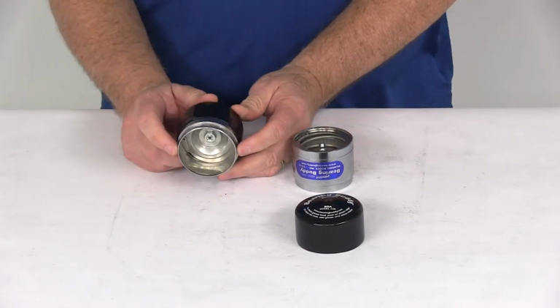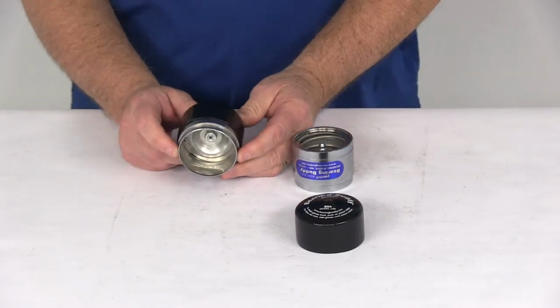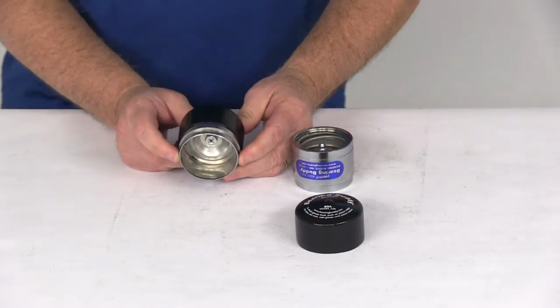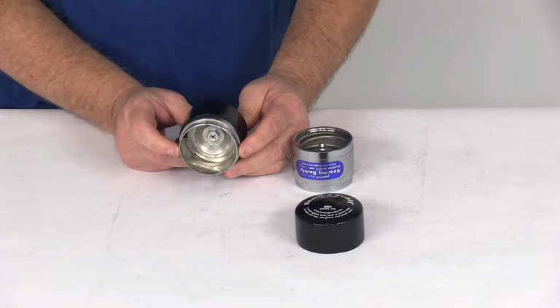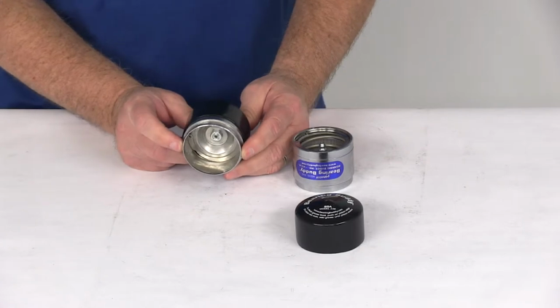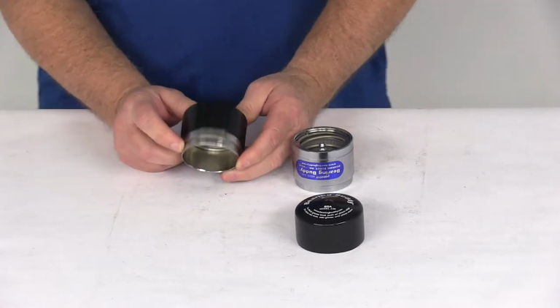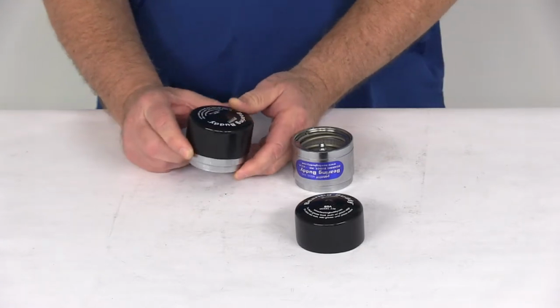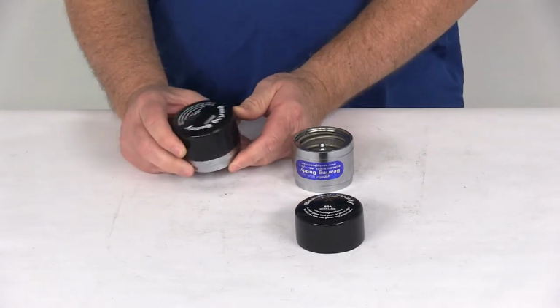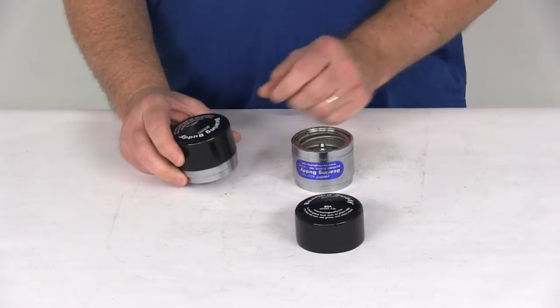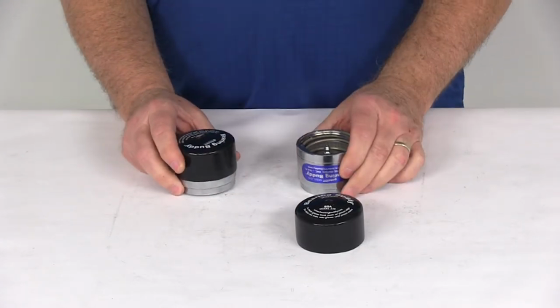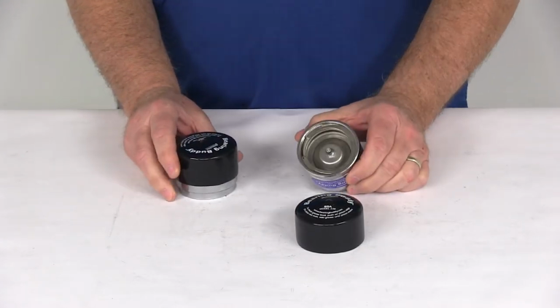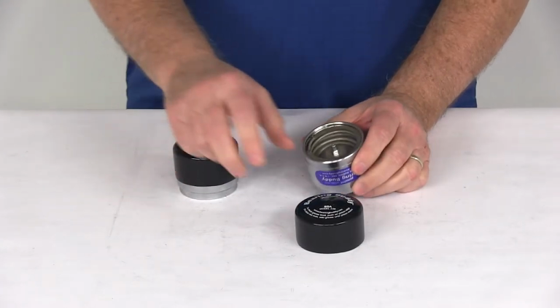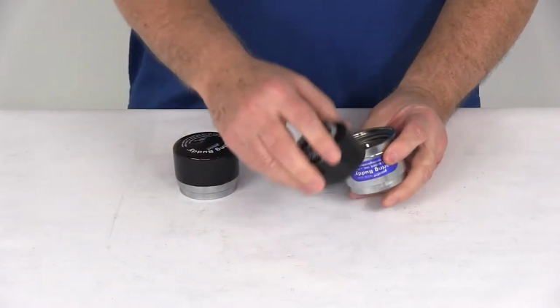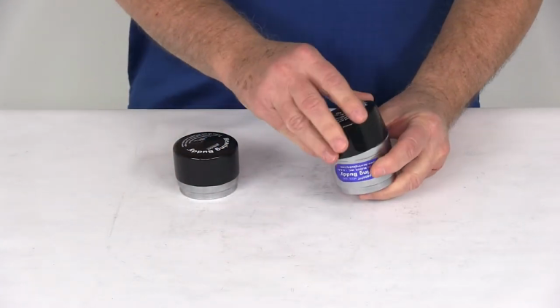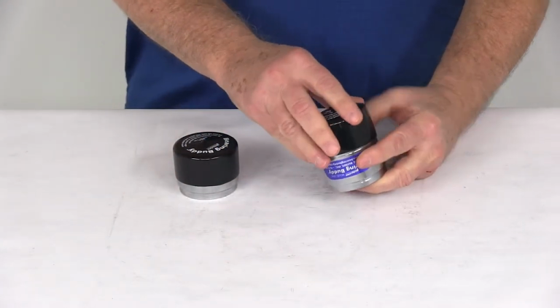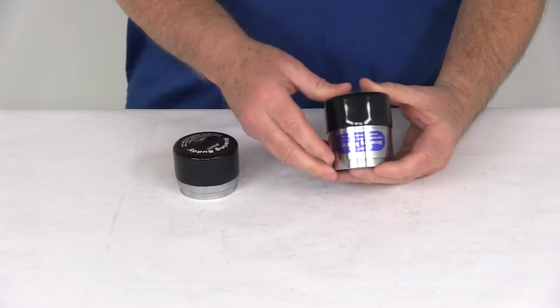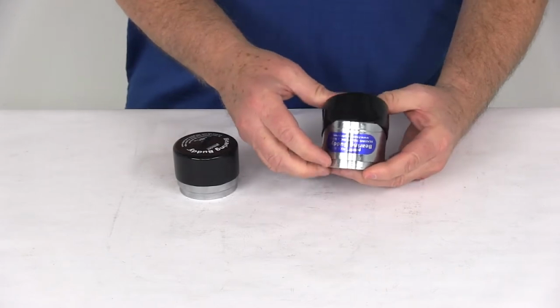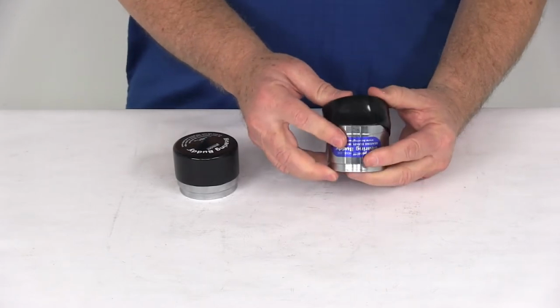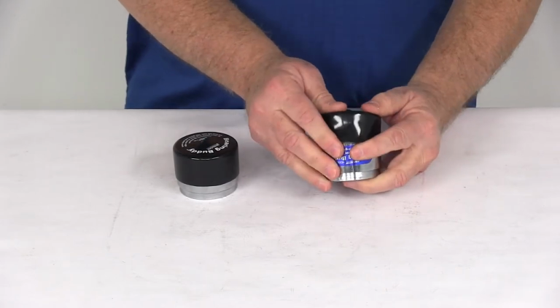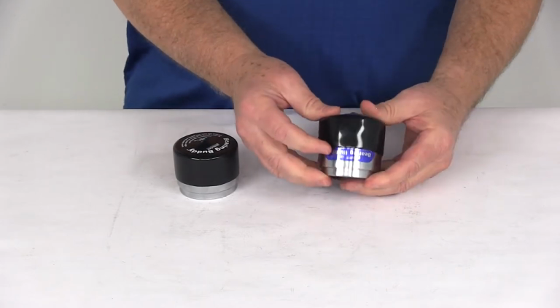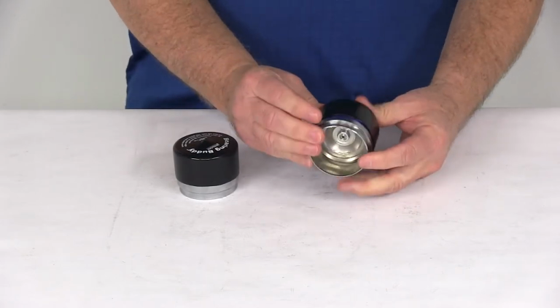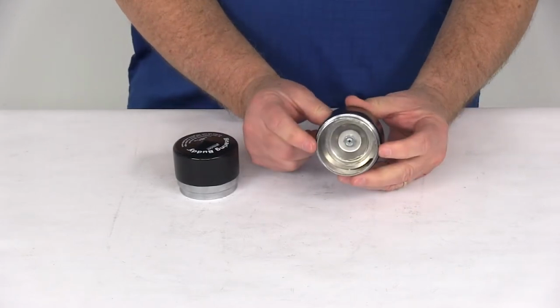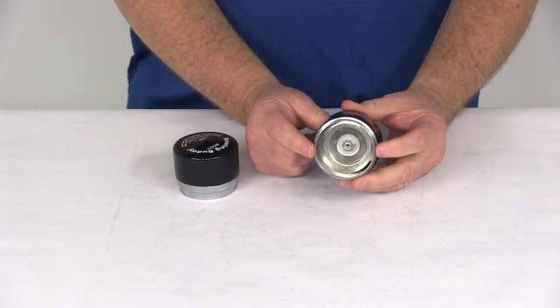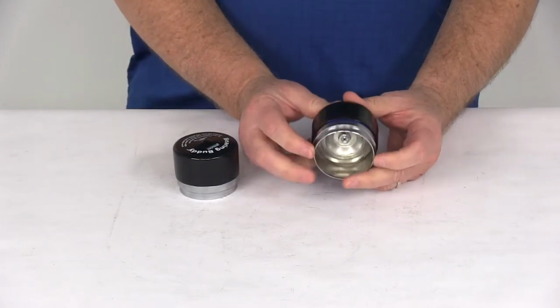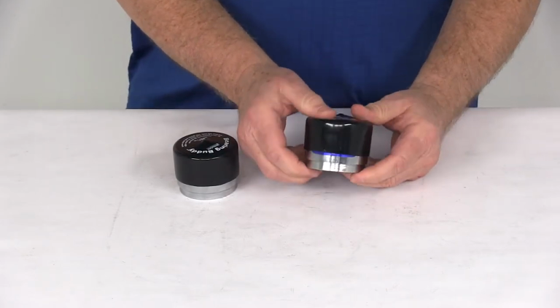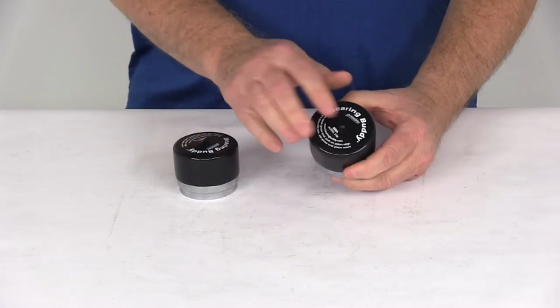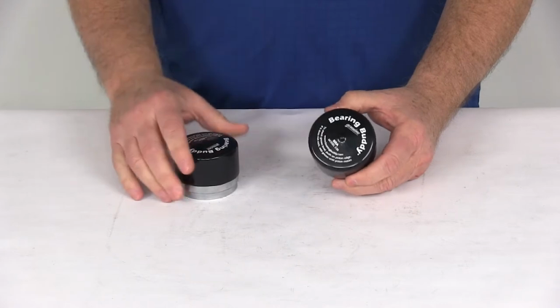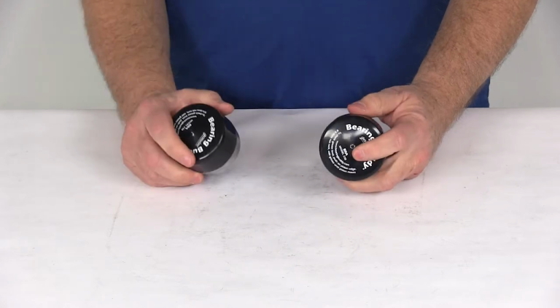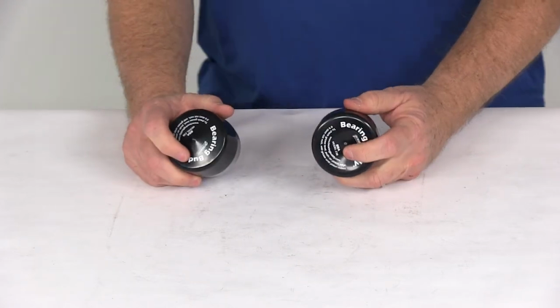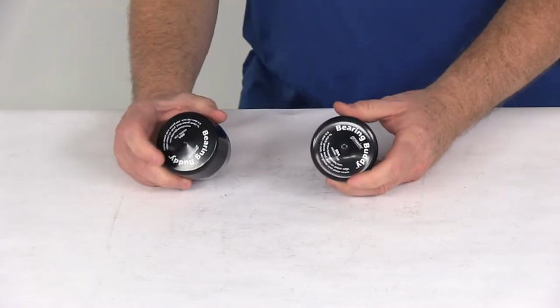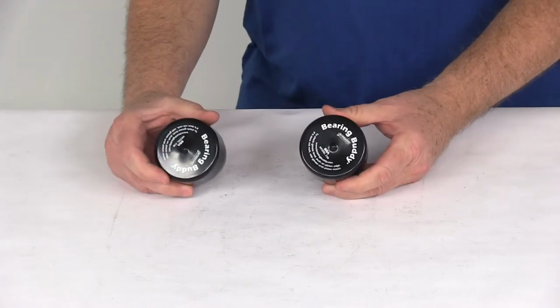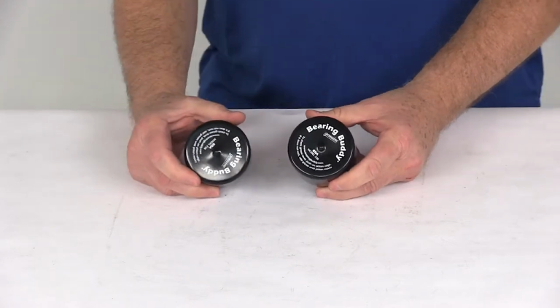This drives into your axle hub in place of your grease cap. These parts are made in the USA and are designed to fit a hub bore of 2.240, which is commonly found on many 5,200-pound Dexter axles.